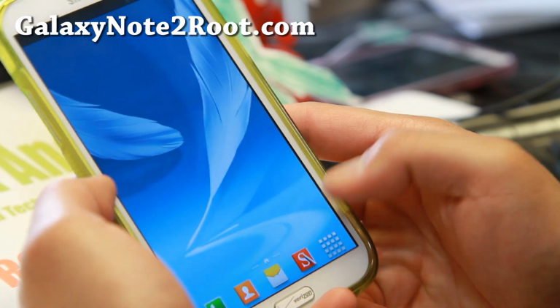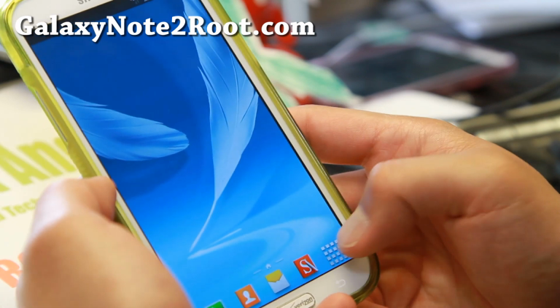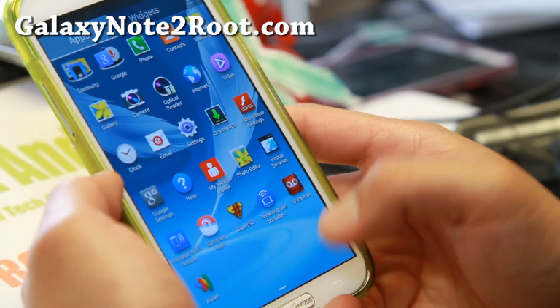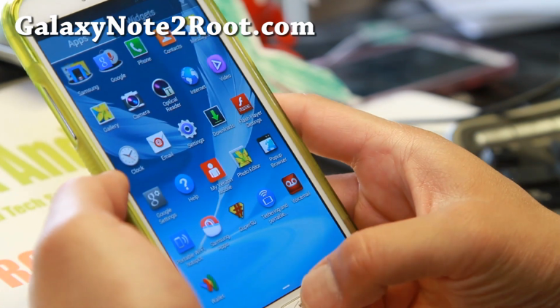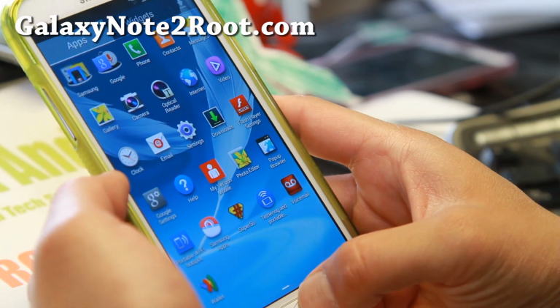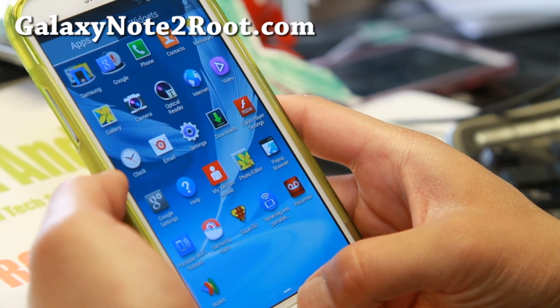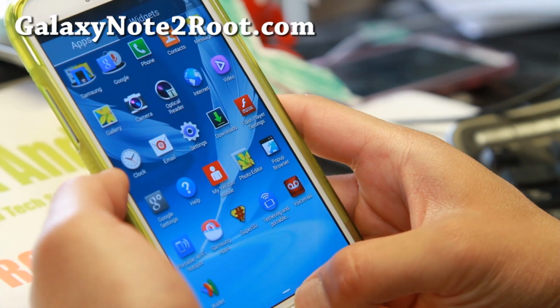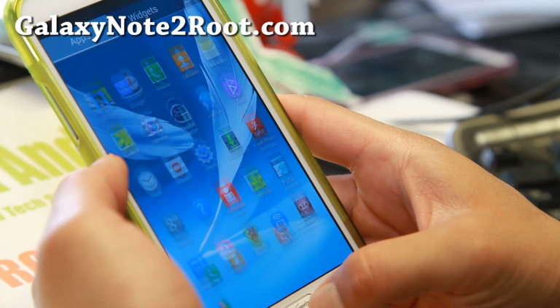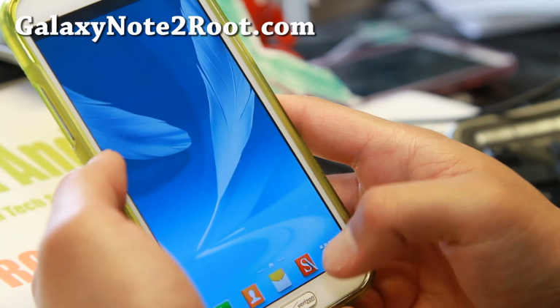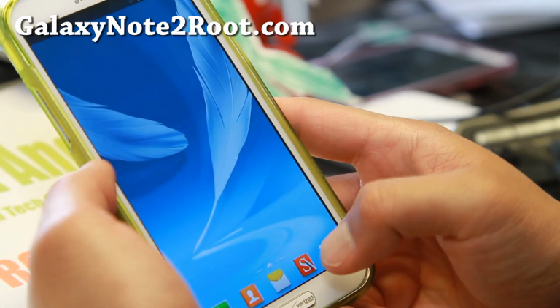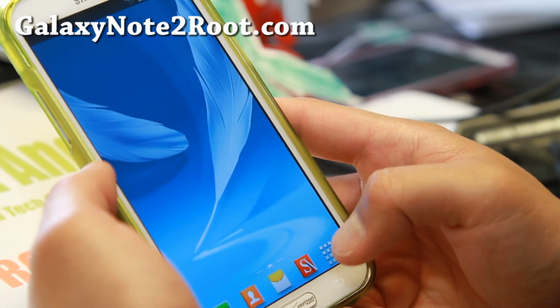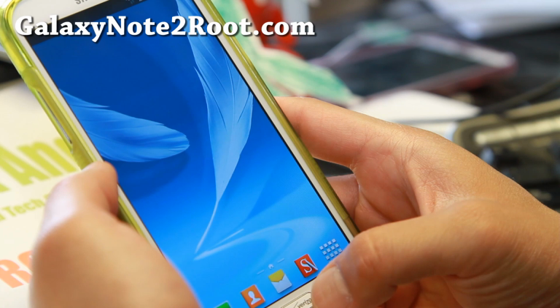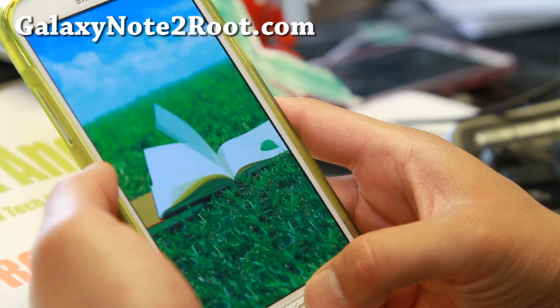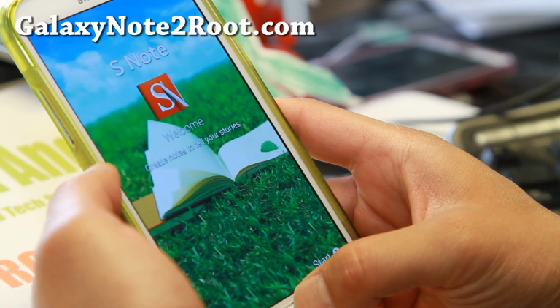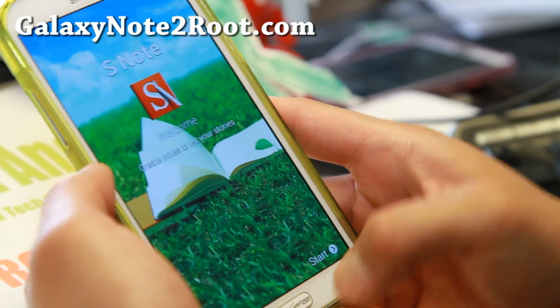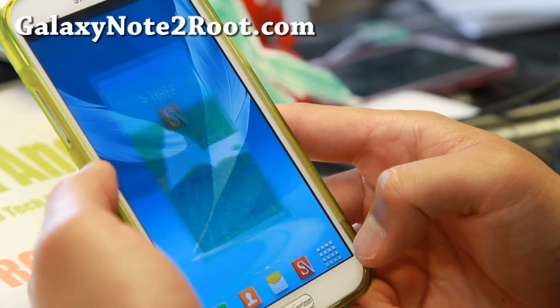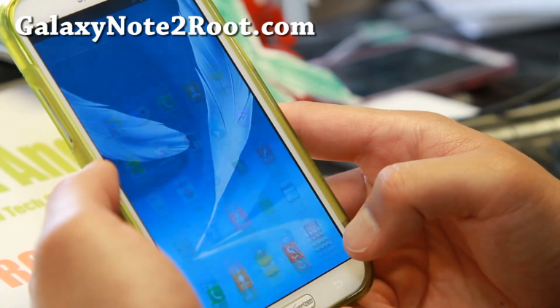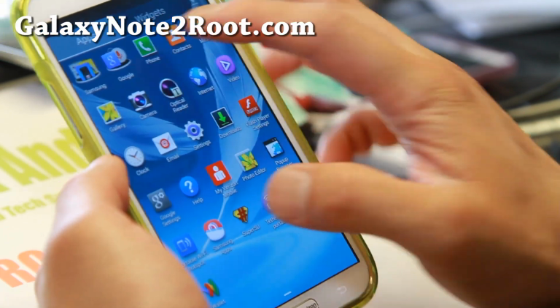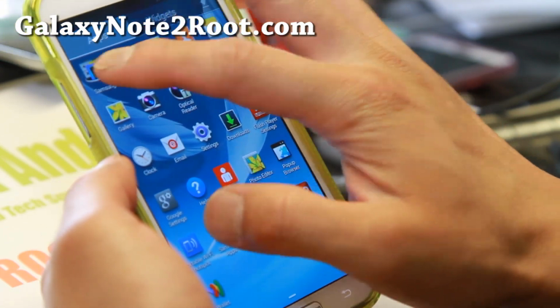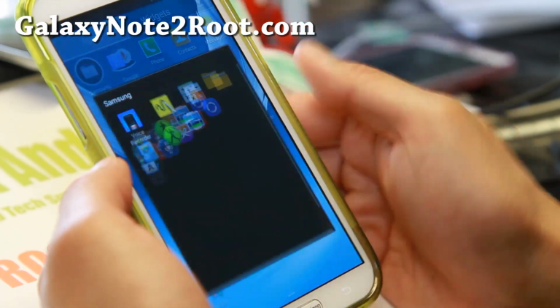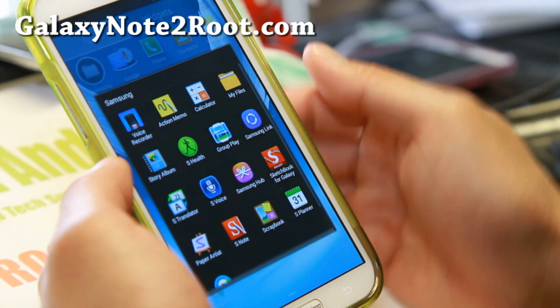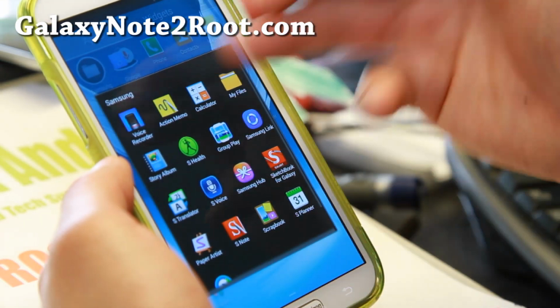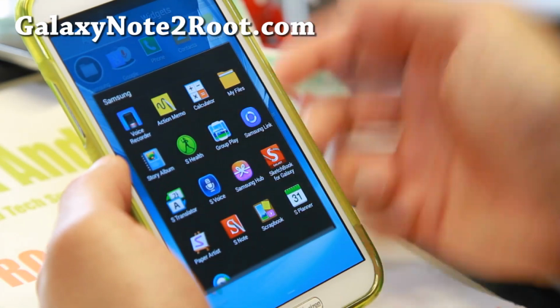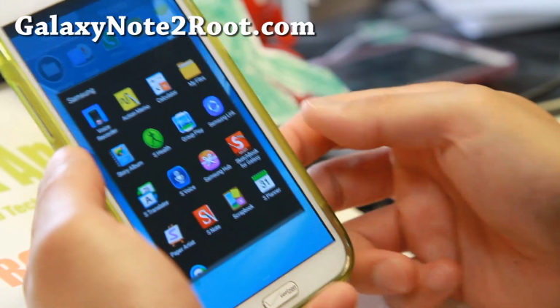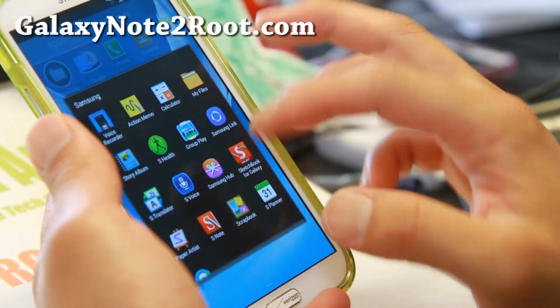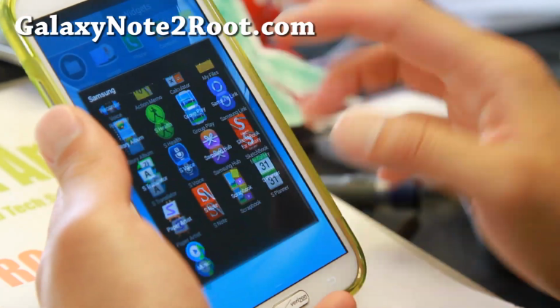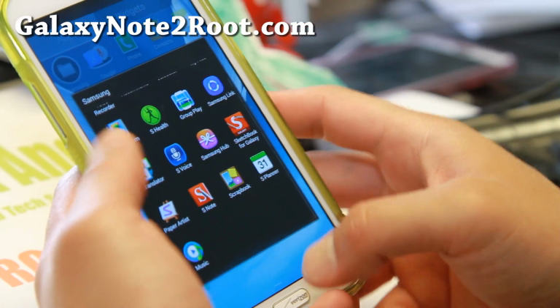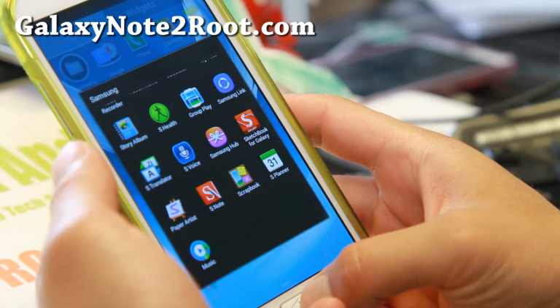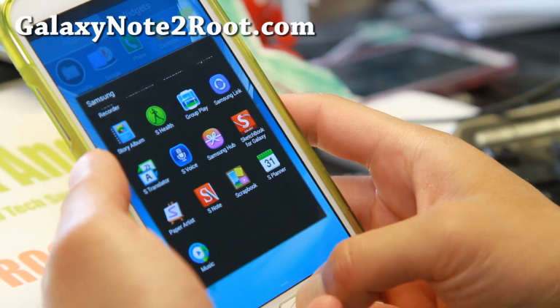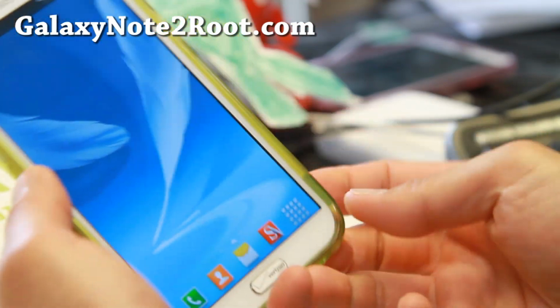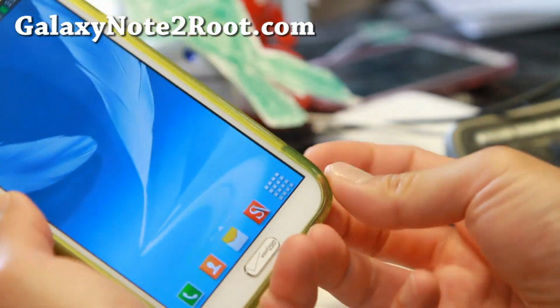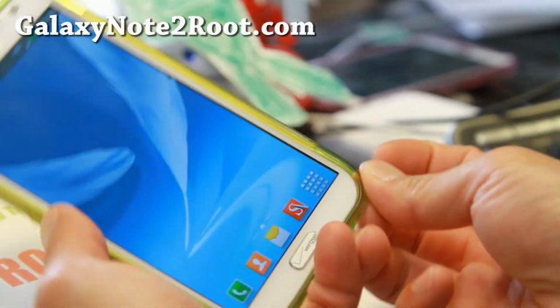This ROM comes with a ton of Note 3 stuff, like the Note 3 S Note app, Action Memo, Group Play, S Translate, S Health — a bunch of Note 3 stuff.